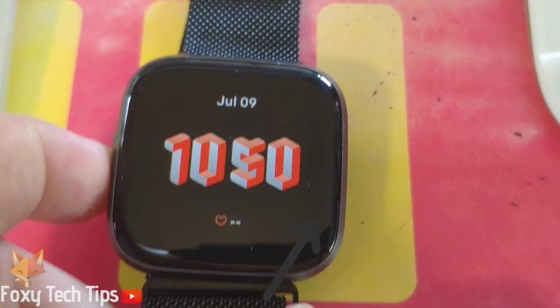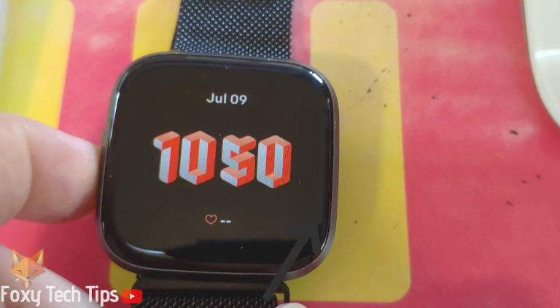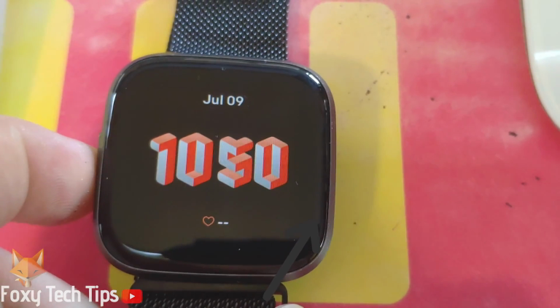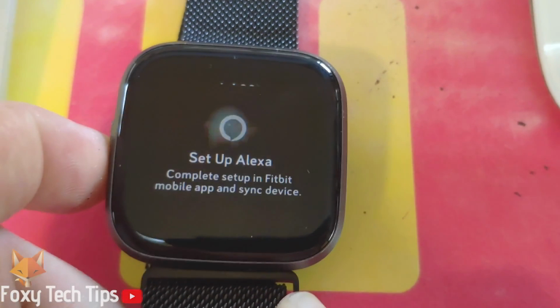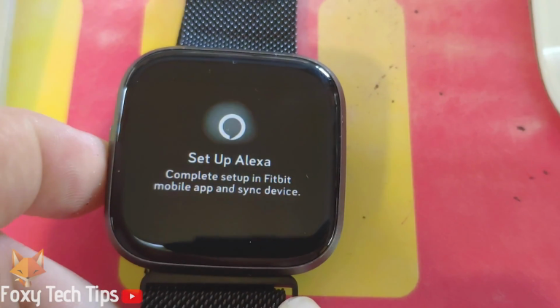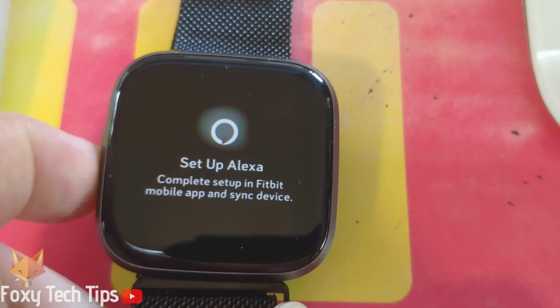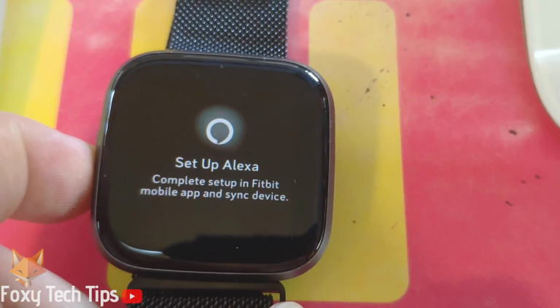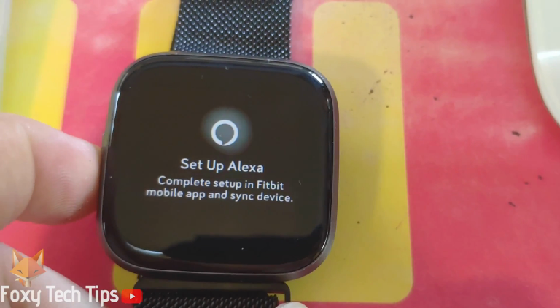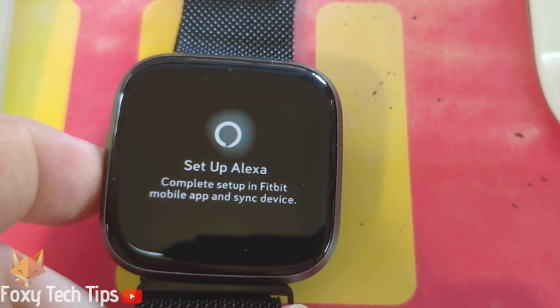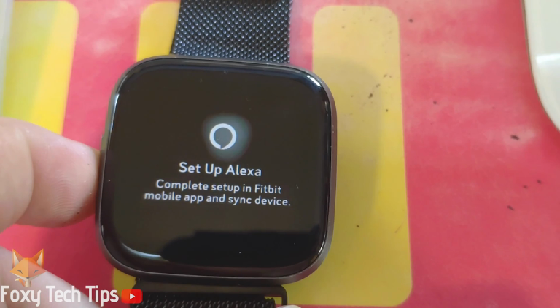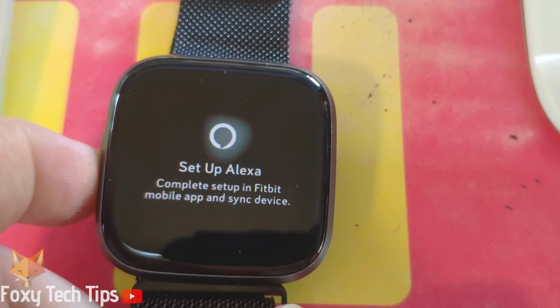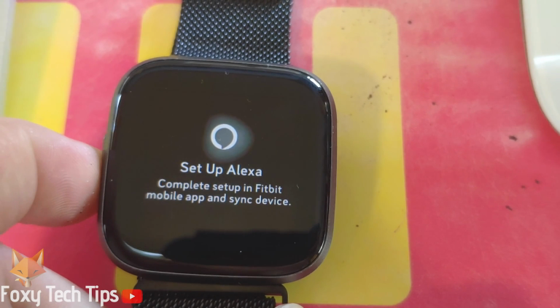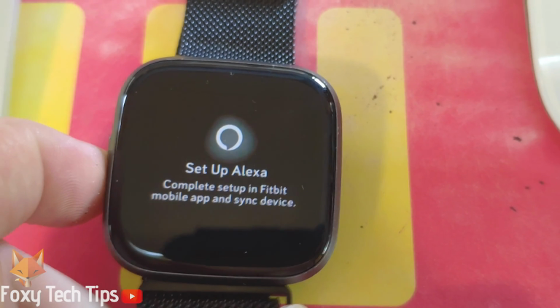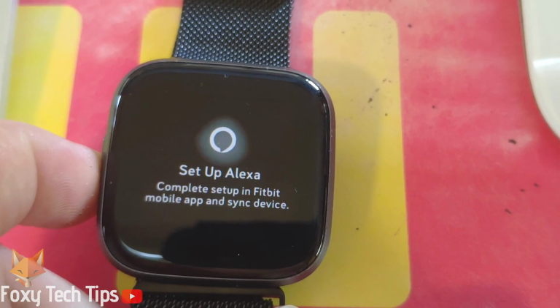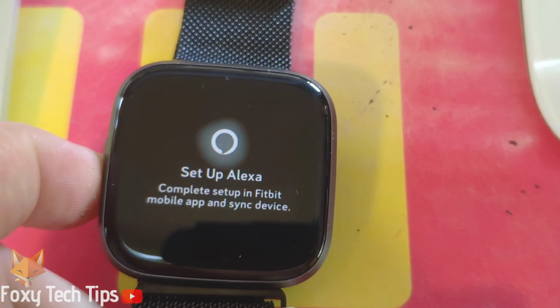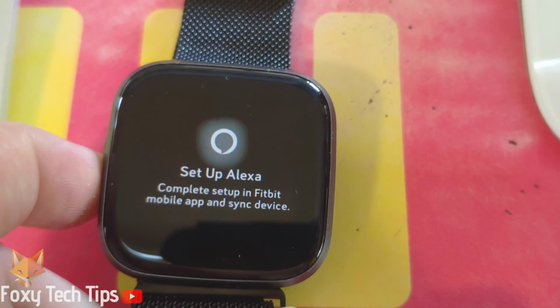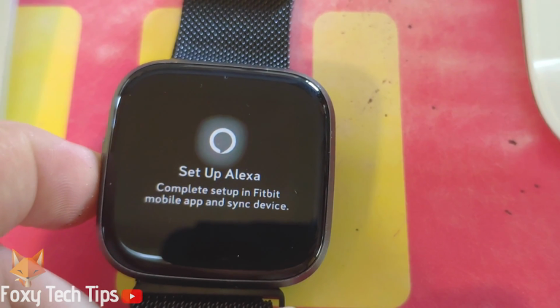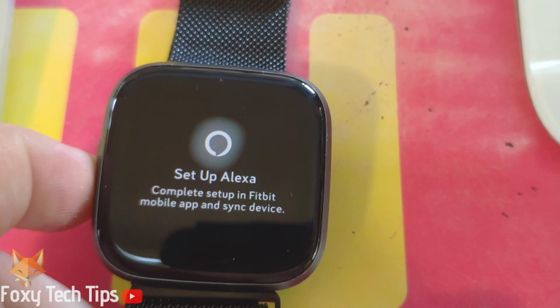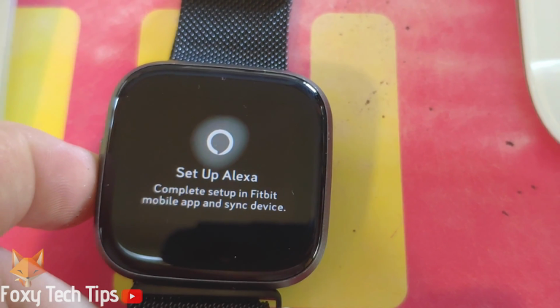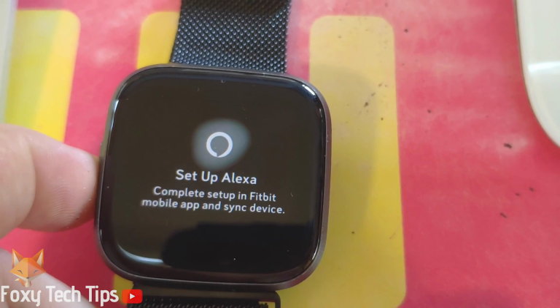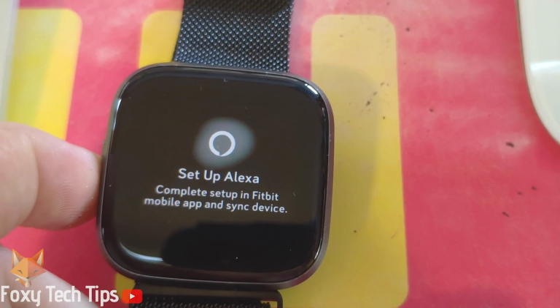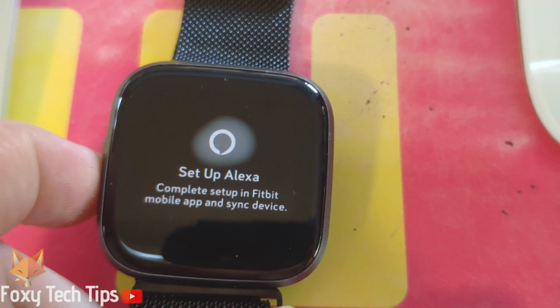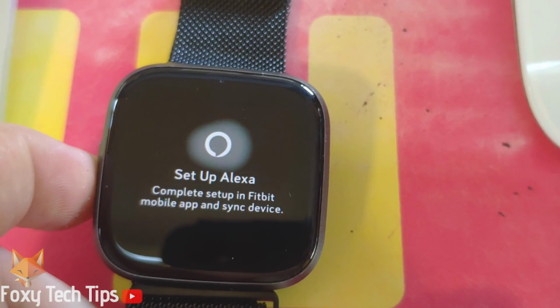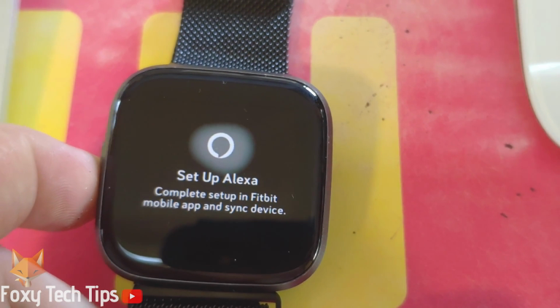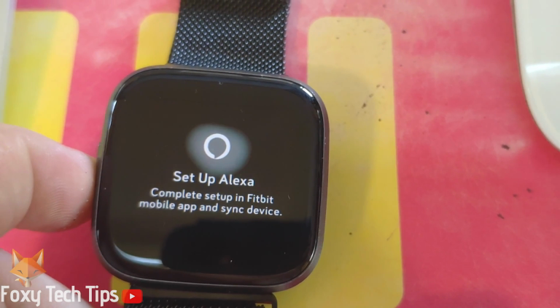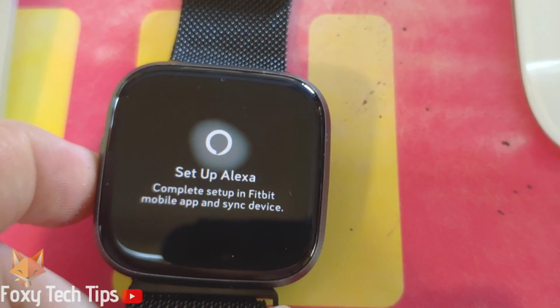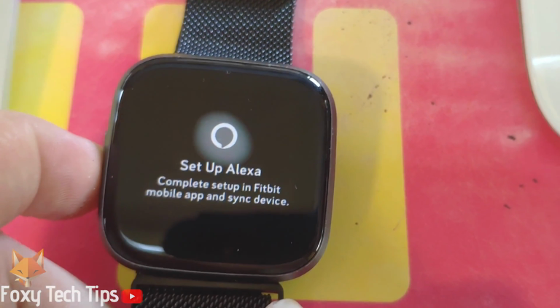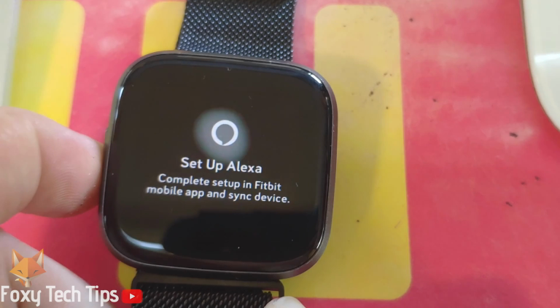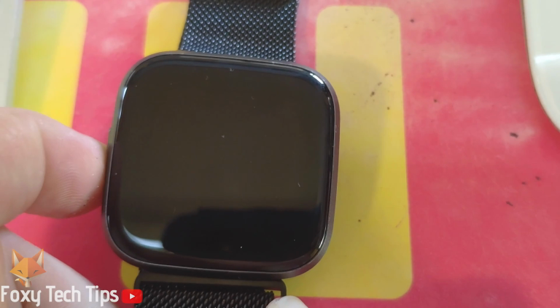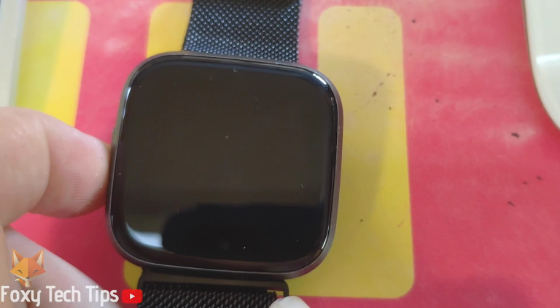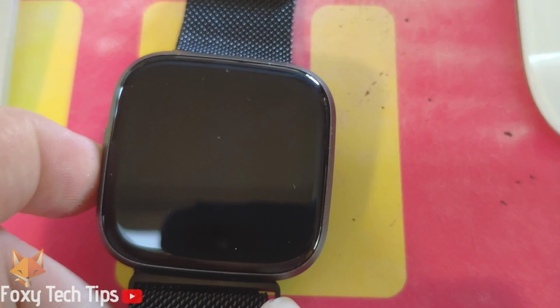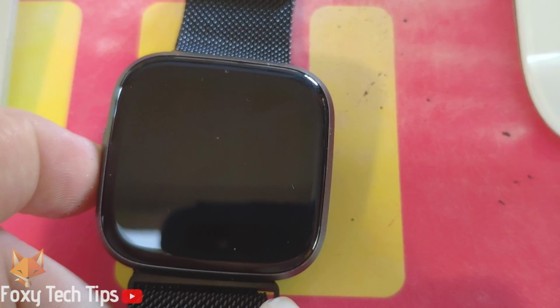To restart a Versa 2, all you have to do is hold down the left button for about 10 seconds and it will restart itself.